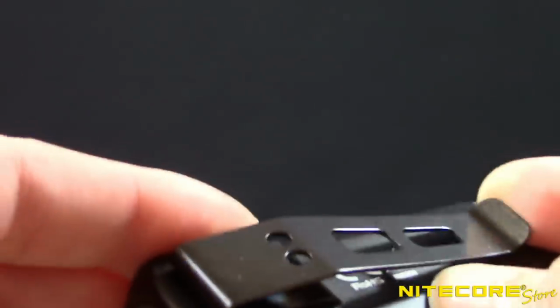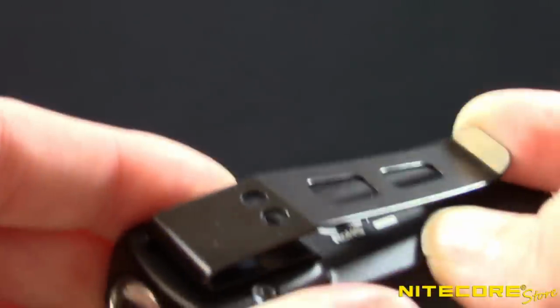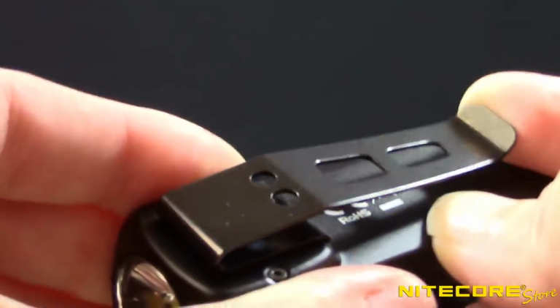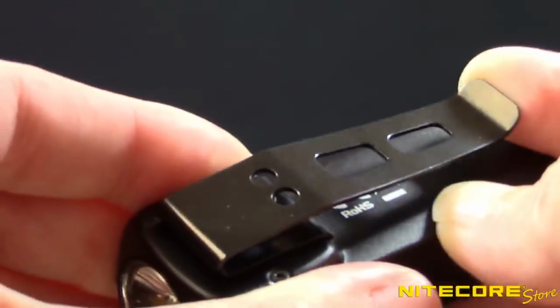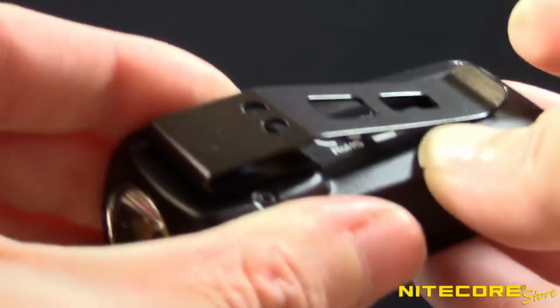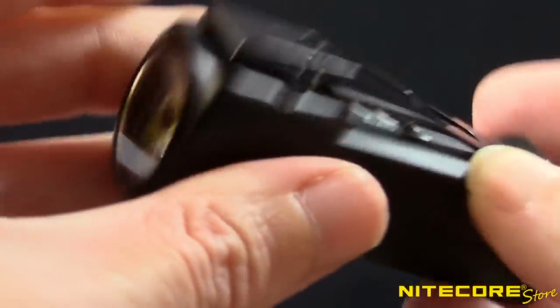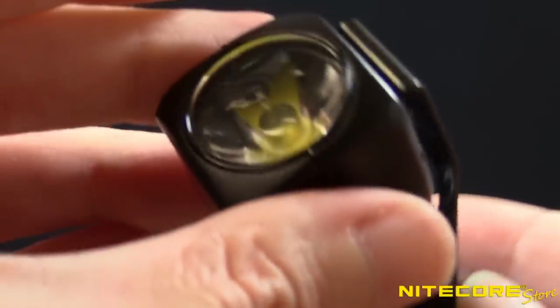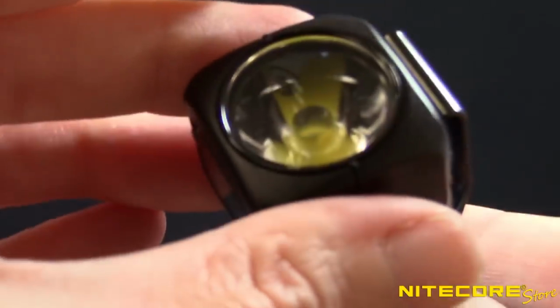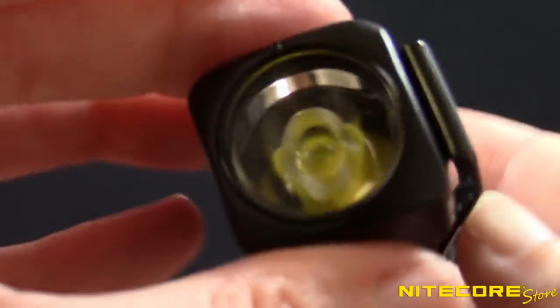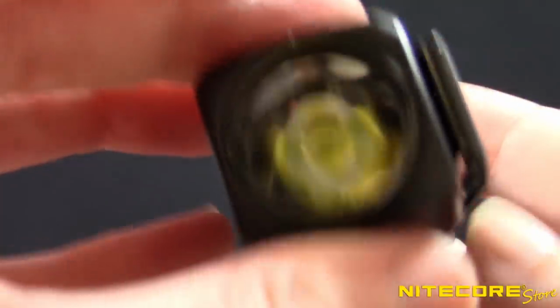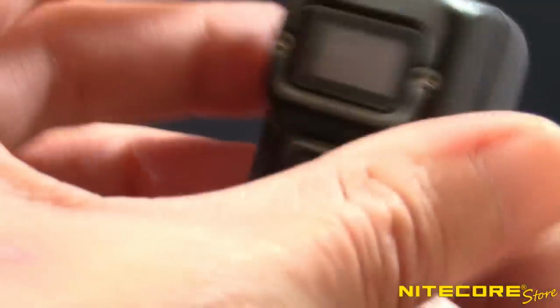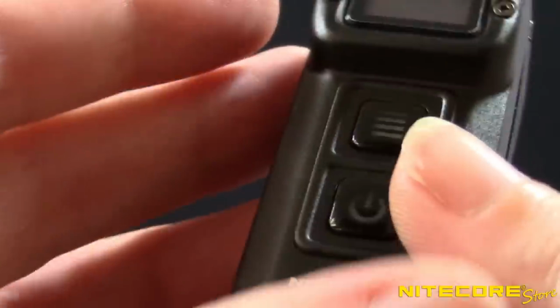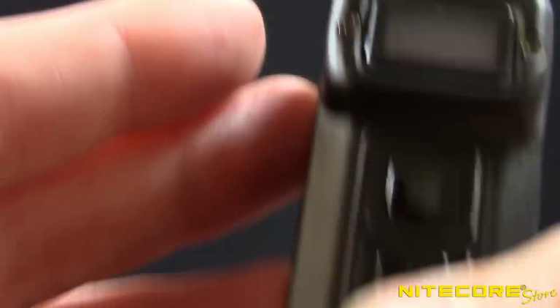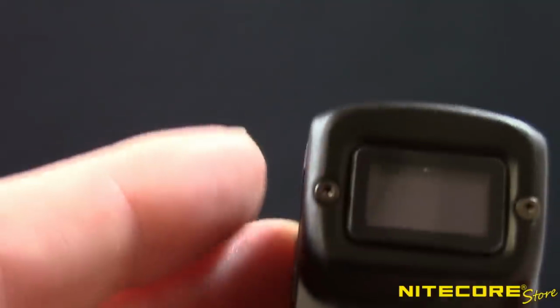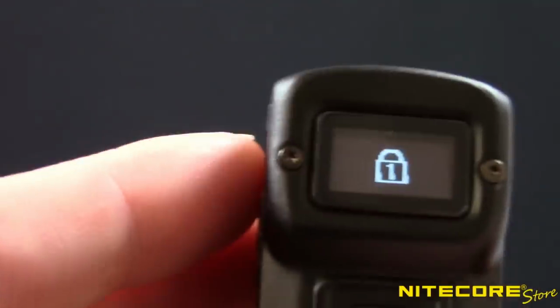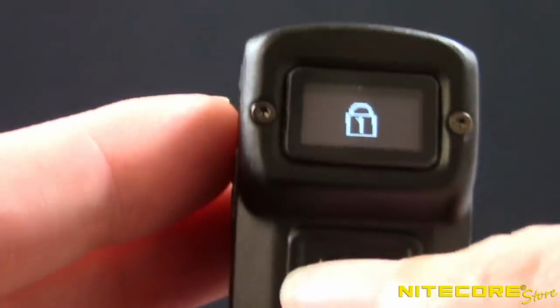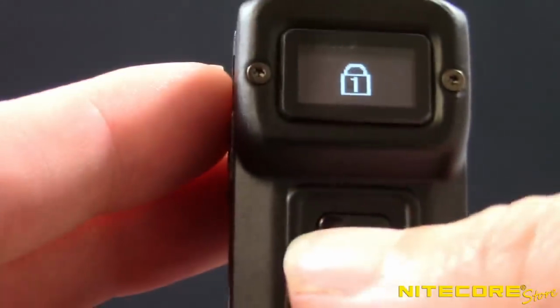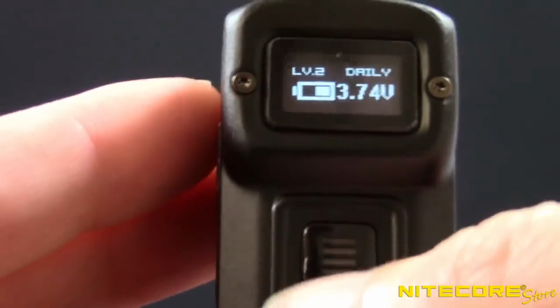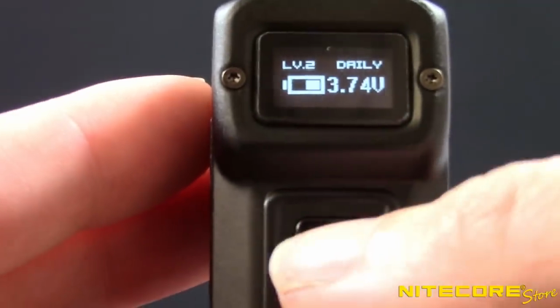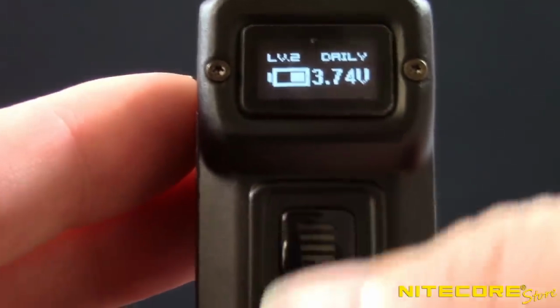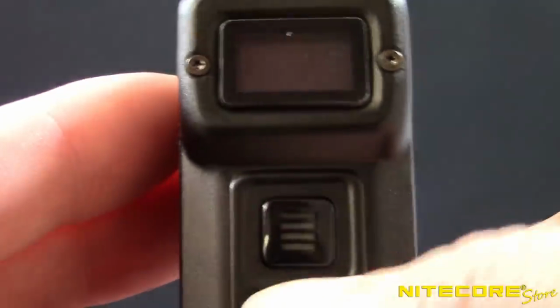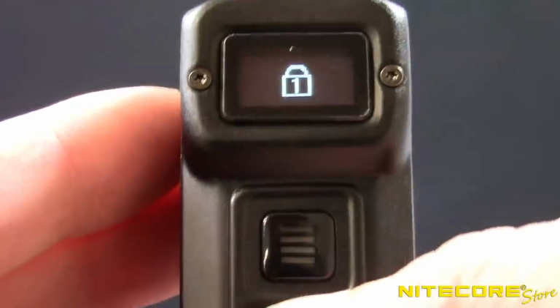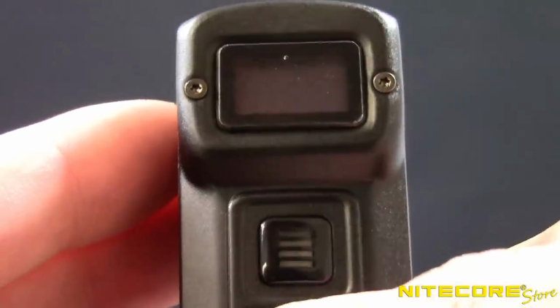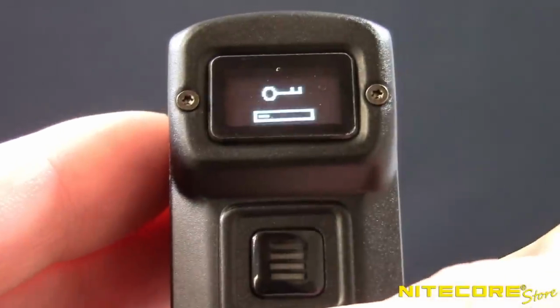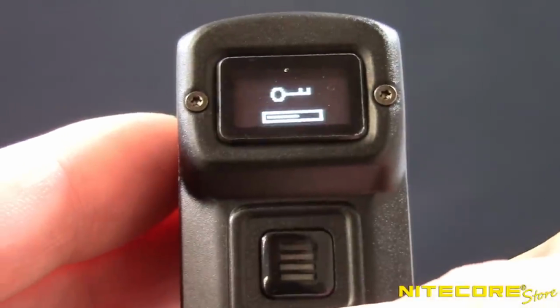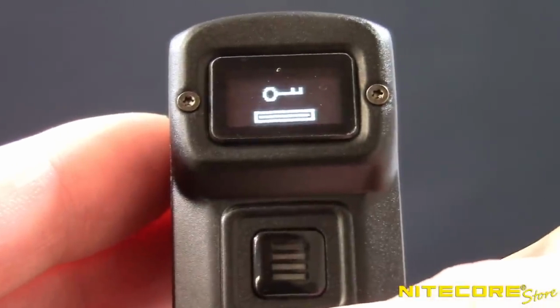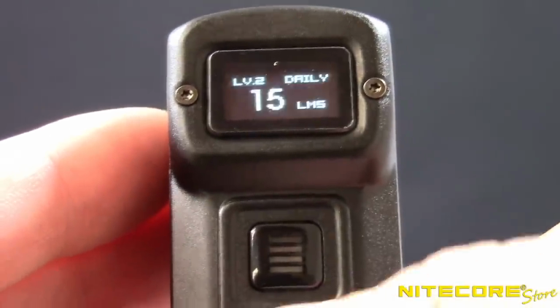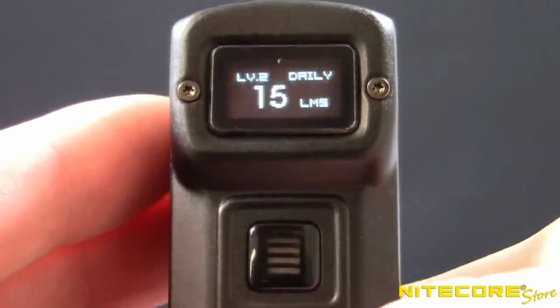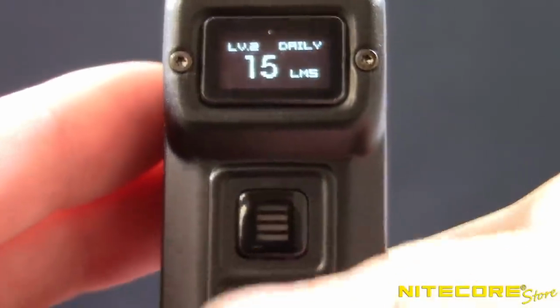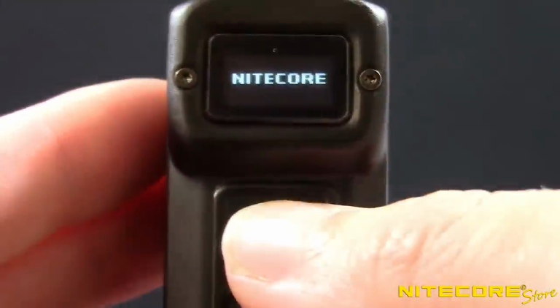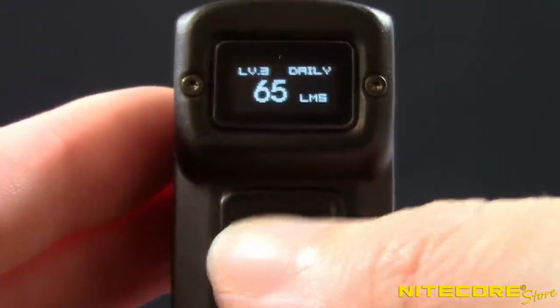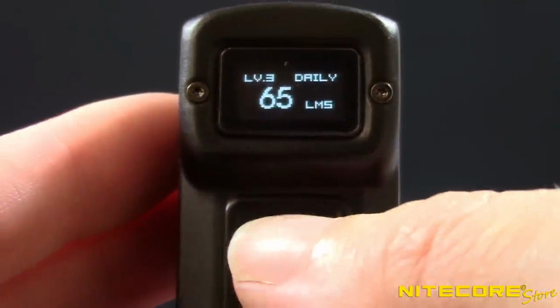The Tup features a brightly lit OLED display that reports the current output, operating mode, and remaining runtime, and other crucial information so you'll always know what's going on with your flashlight.